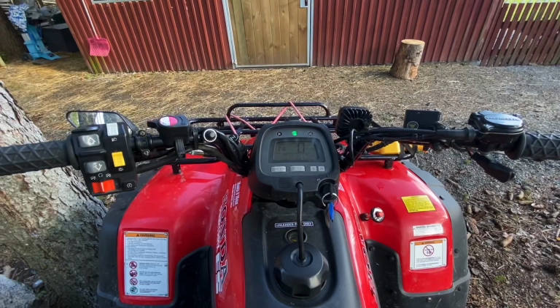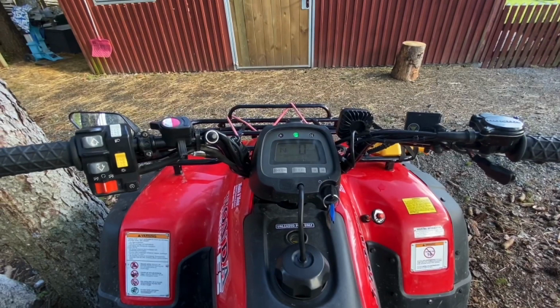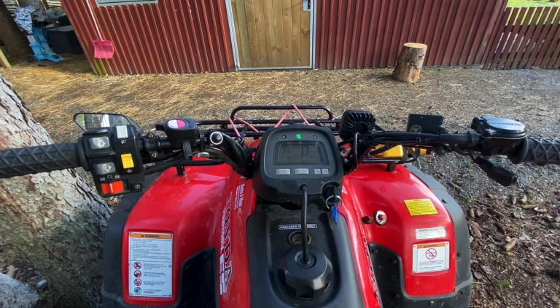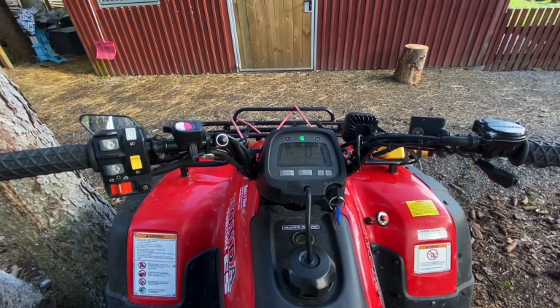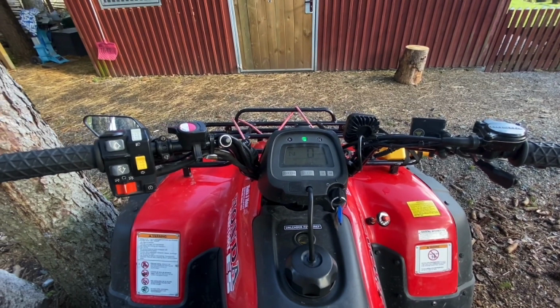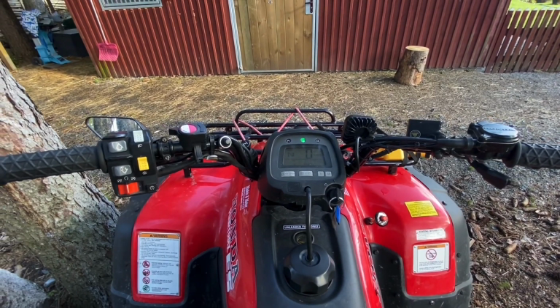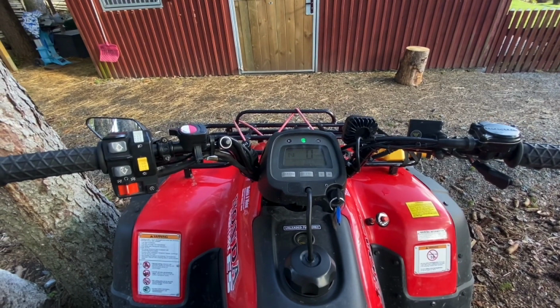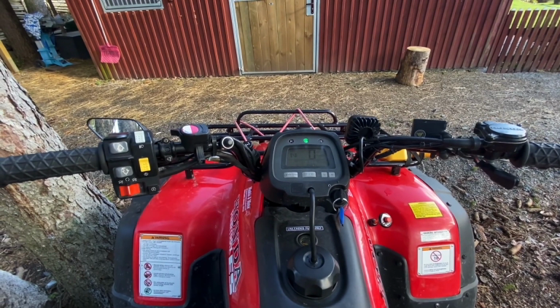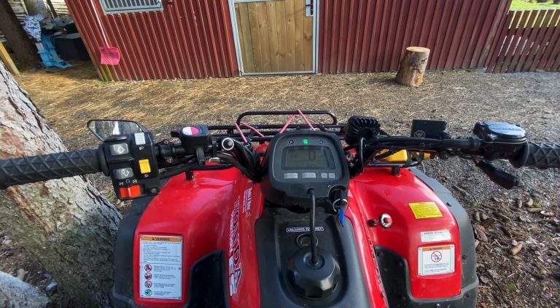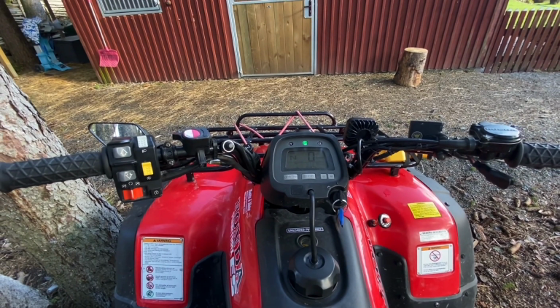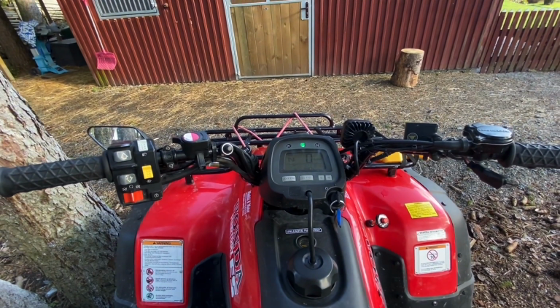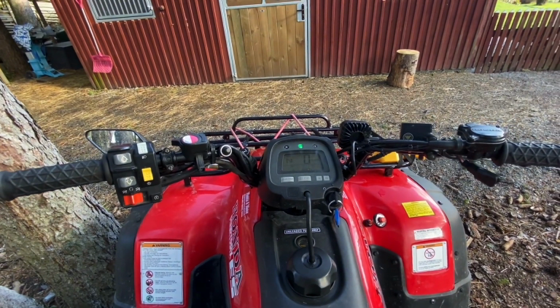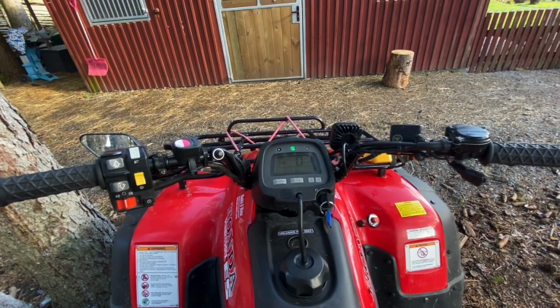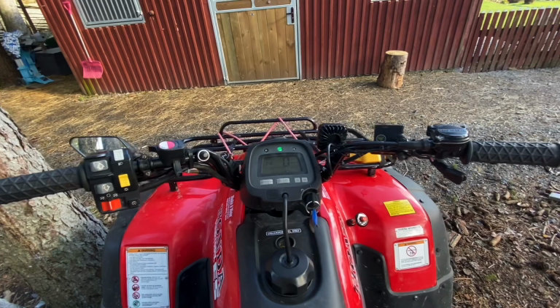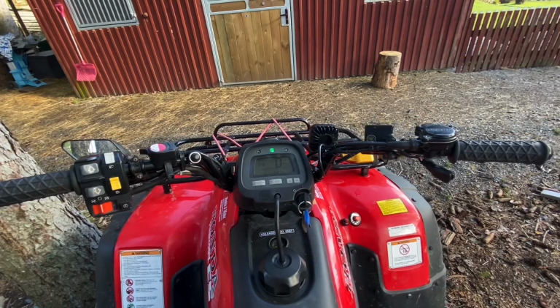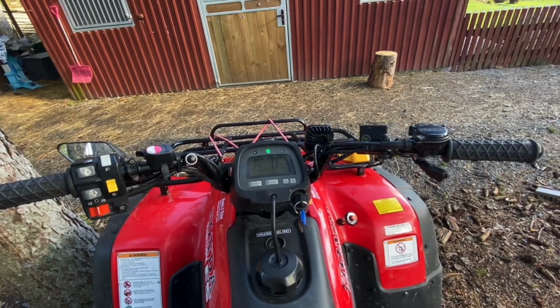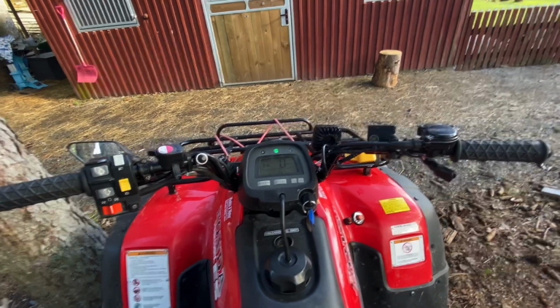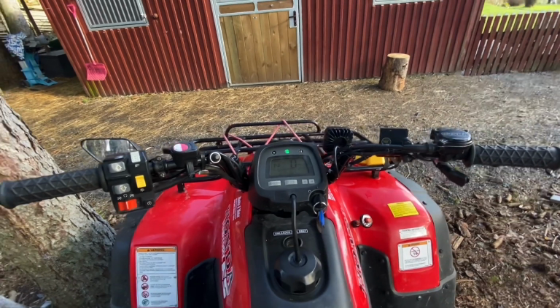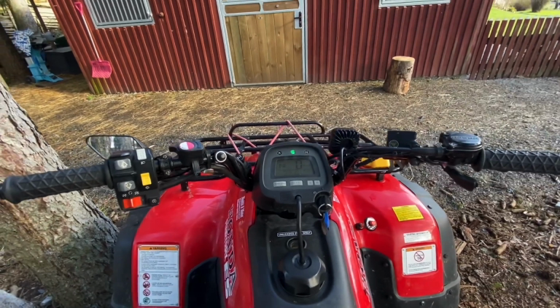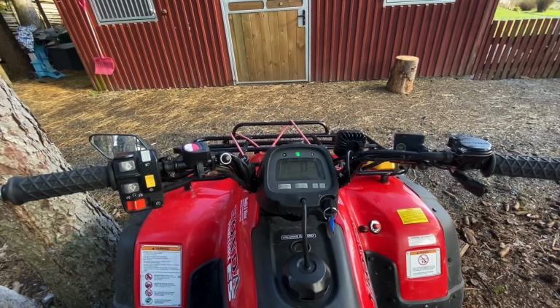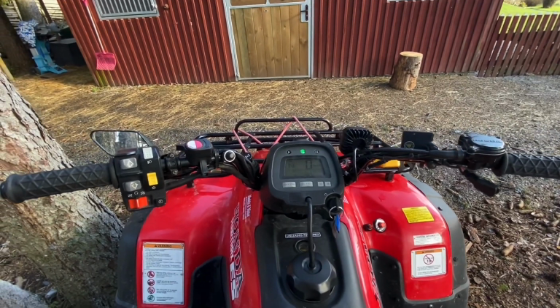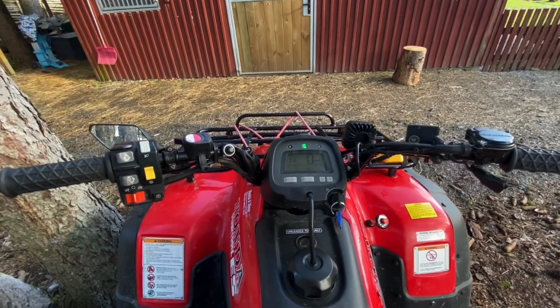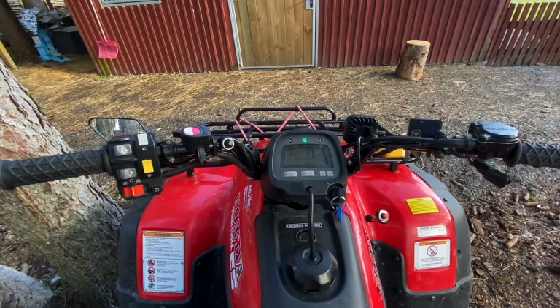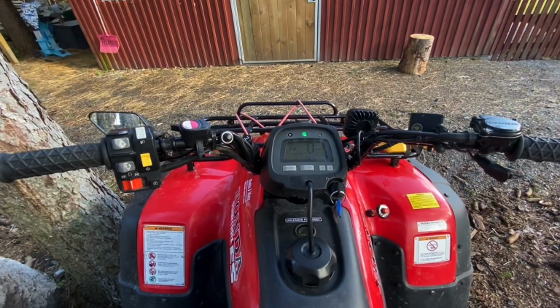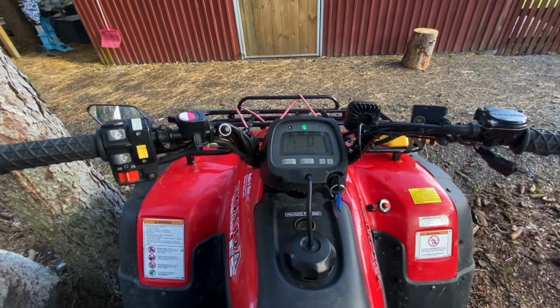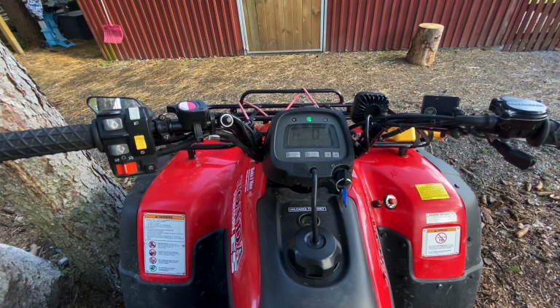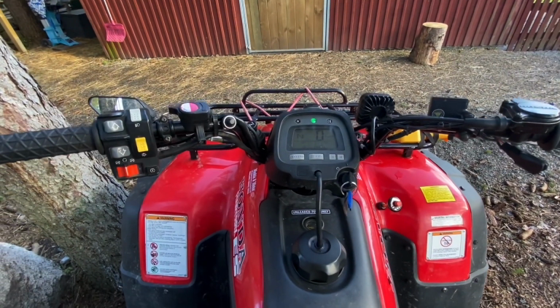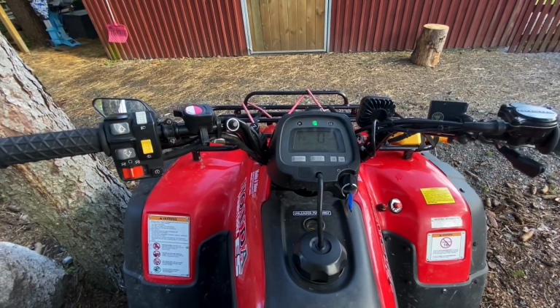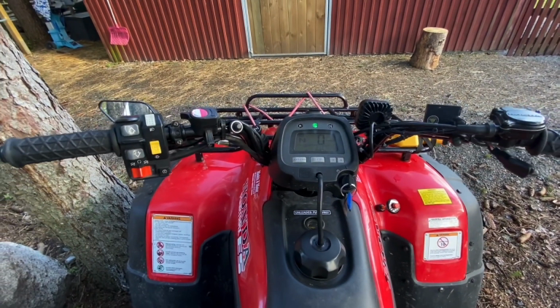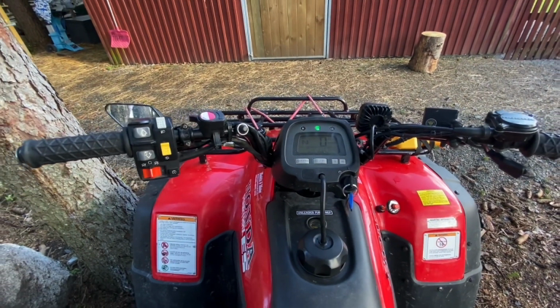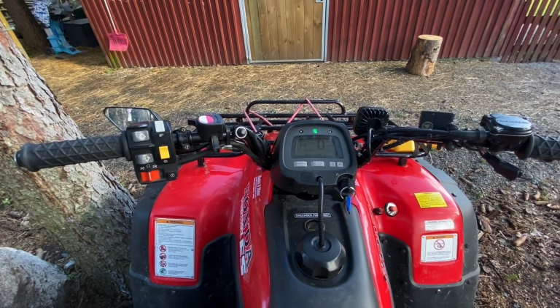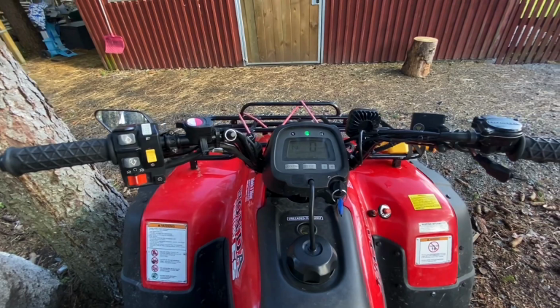They have been taking down some forest pretty close to our house, so I gotta go and check it out and see what it looks like.